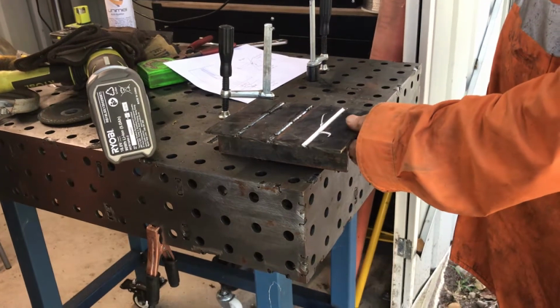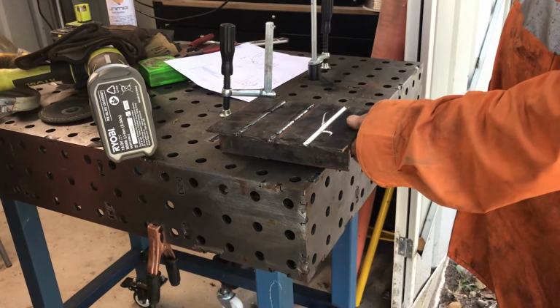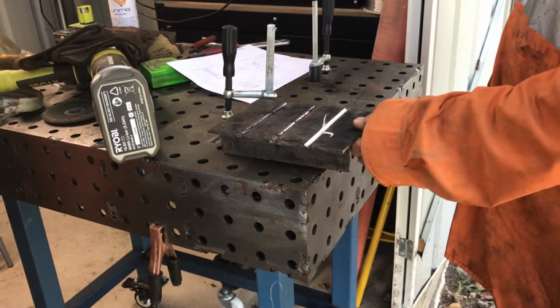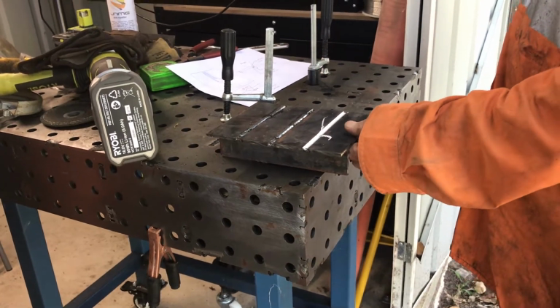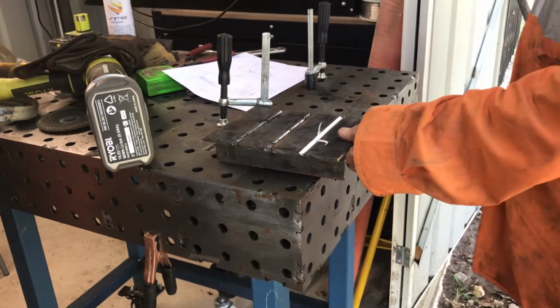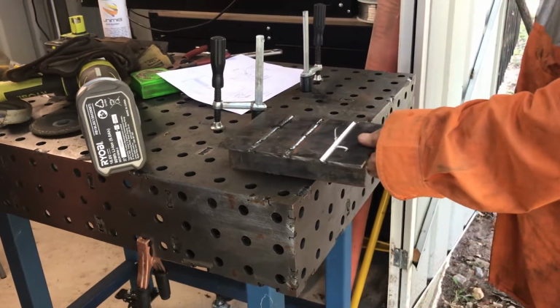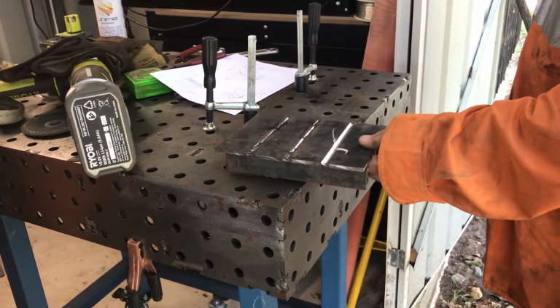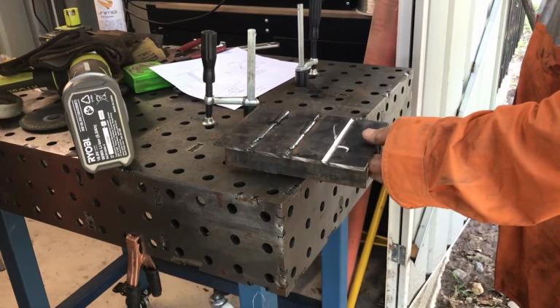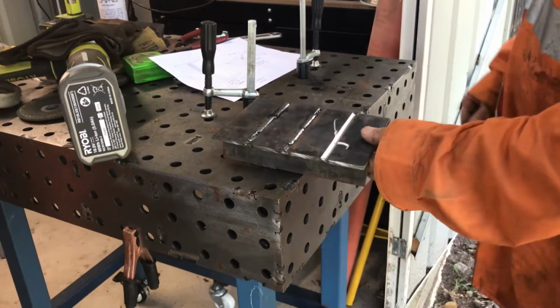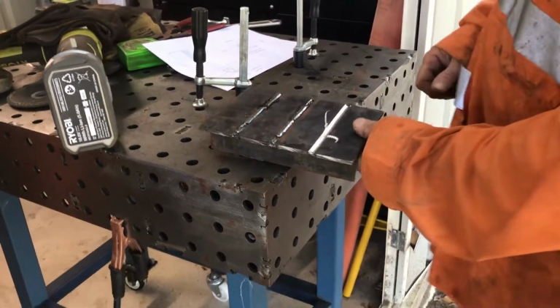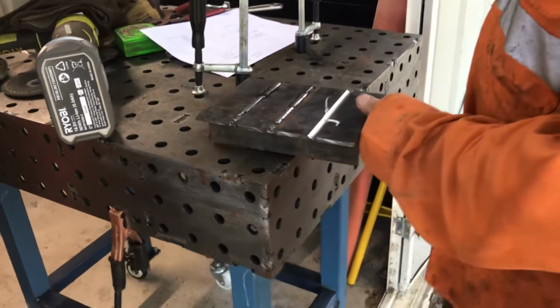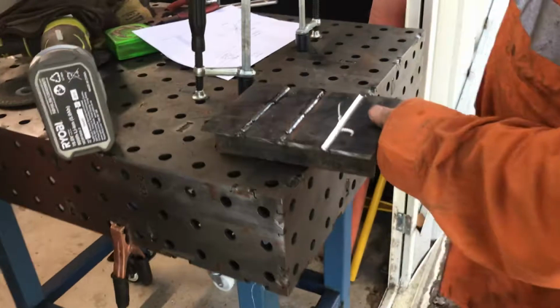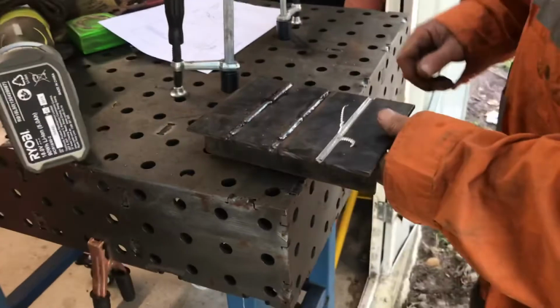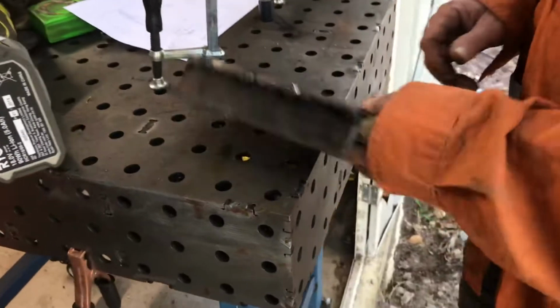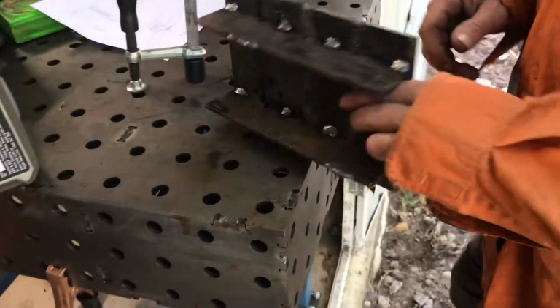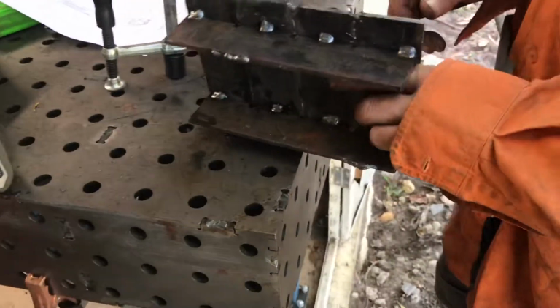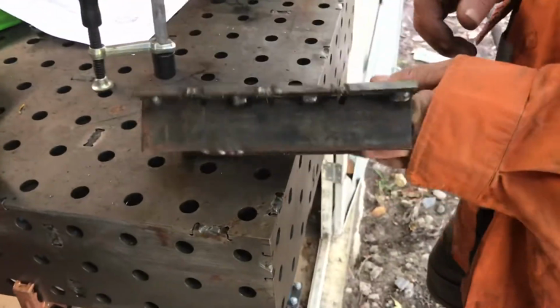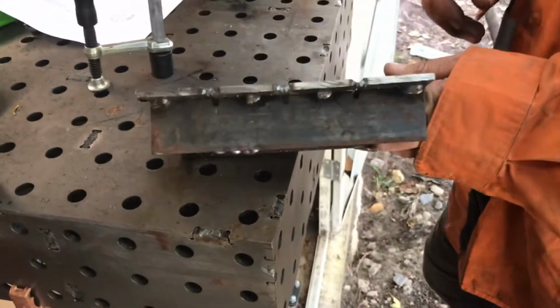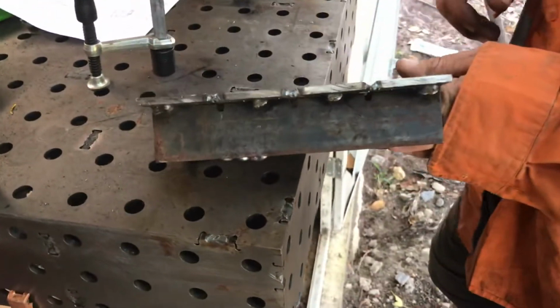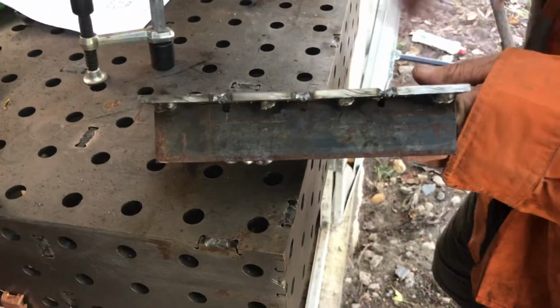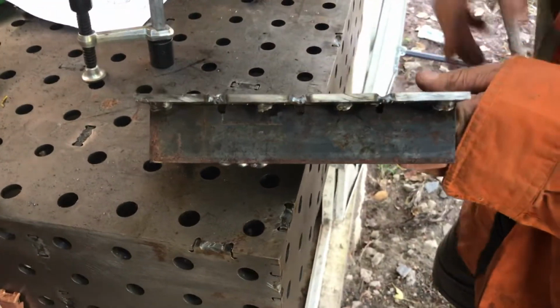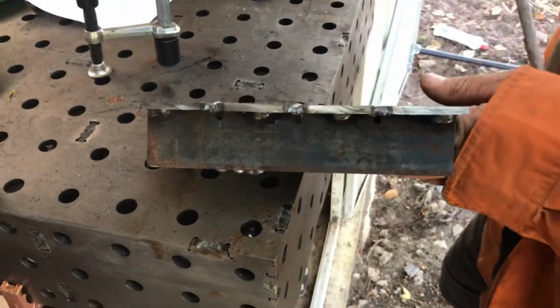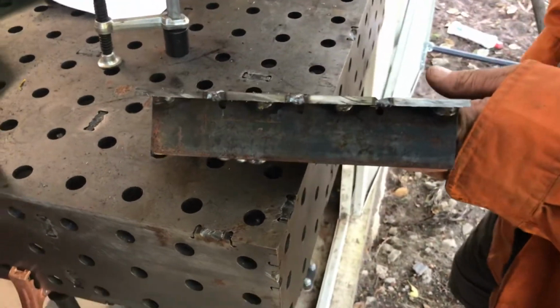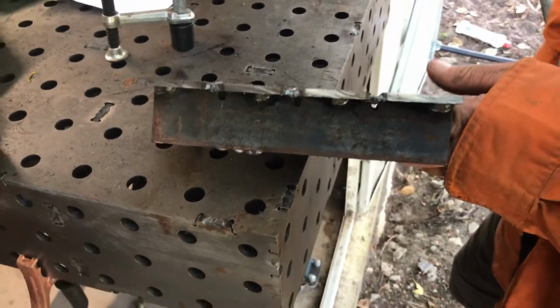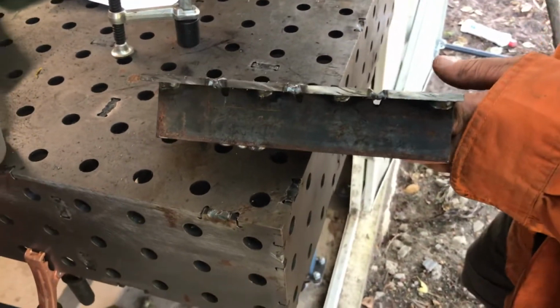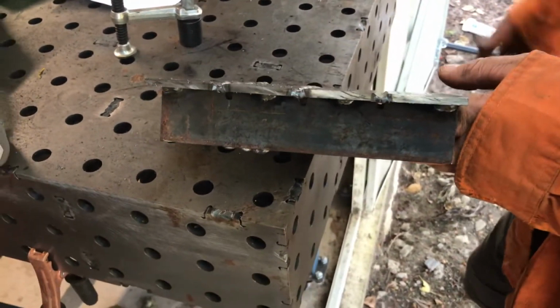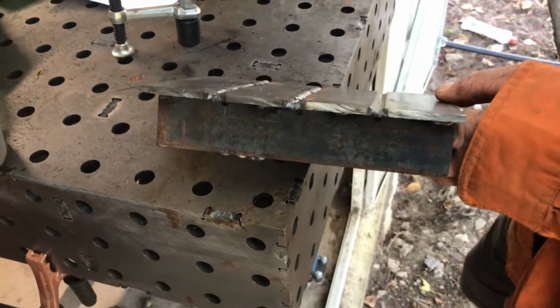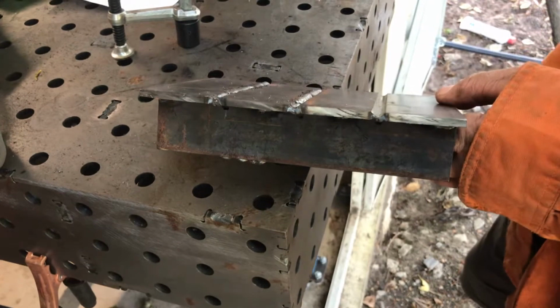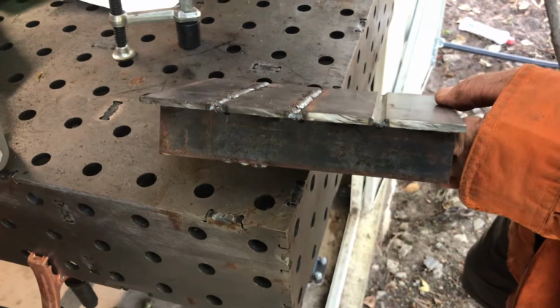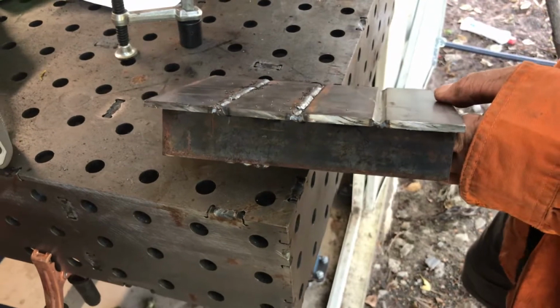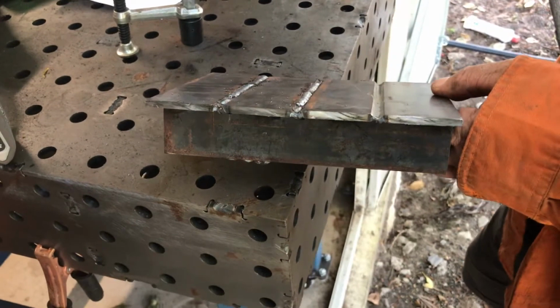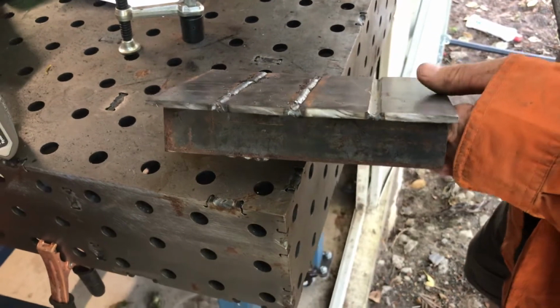G'day everyone, welcome back to Cranky Days Mill. Just mucking around here today, just doing some full pen butt welds, just on some 5mm stock. That's all I've got, otherwise I'll be playing with something thicker.